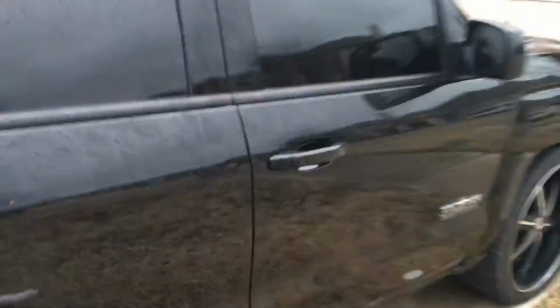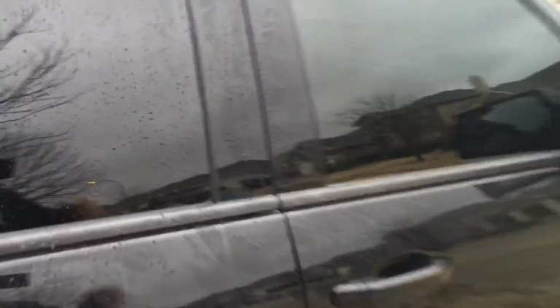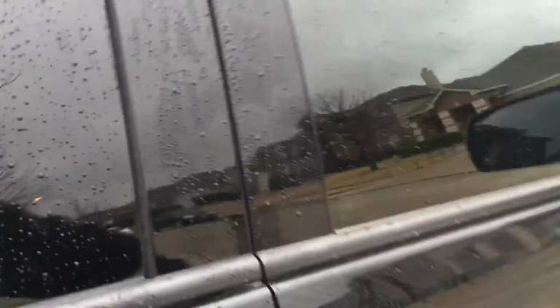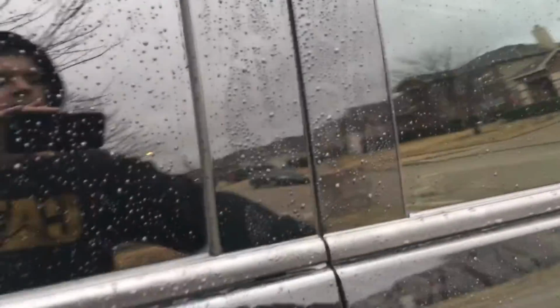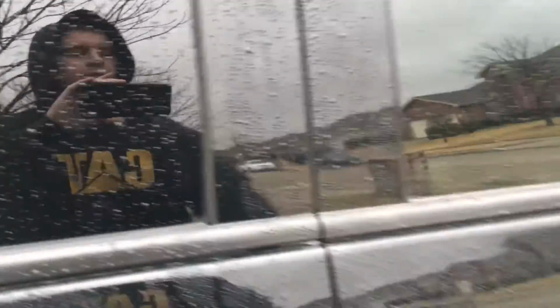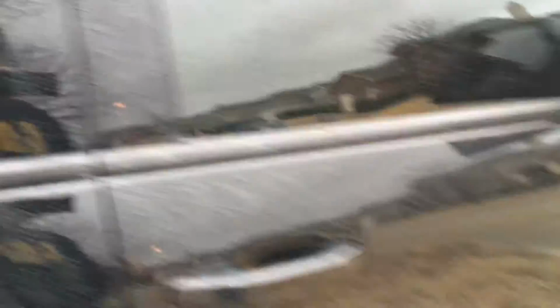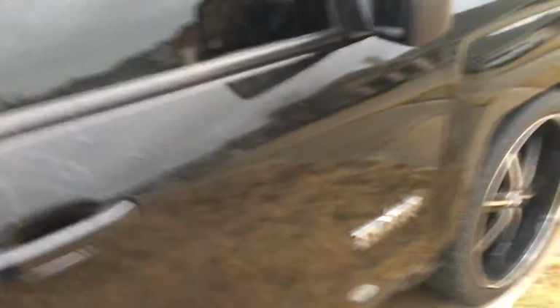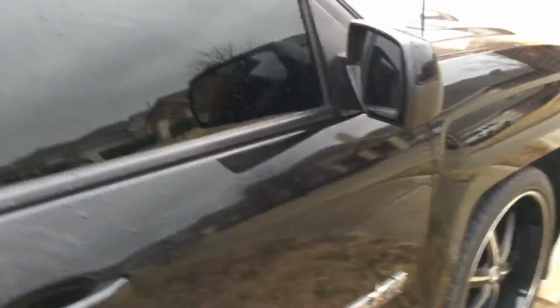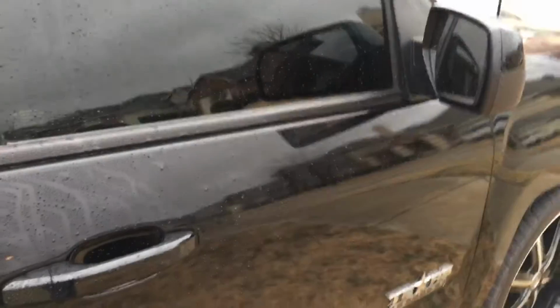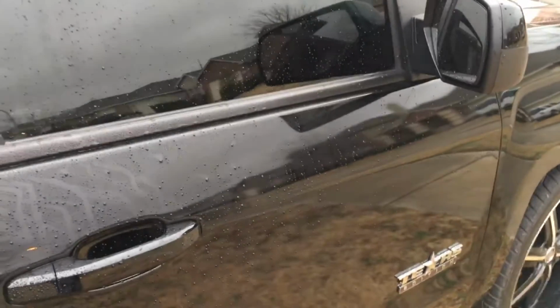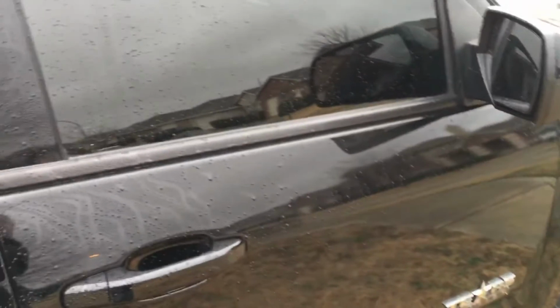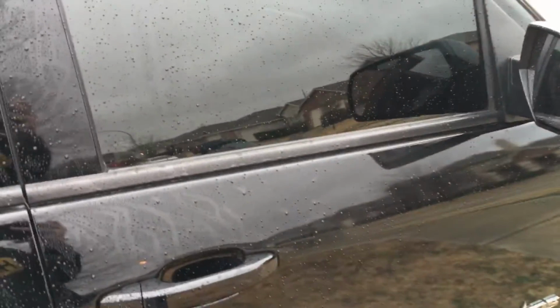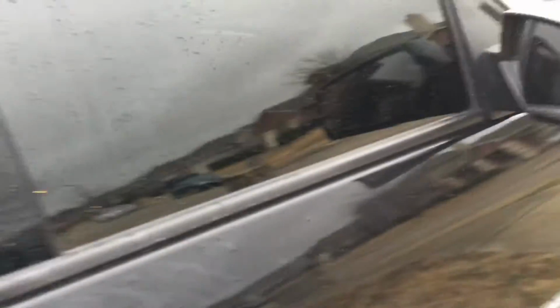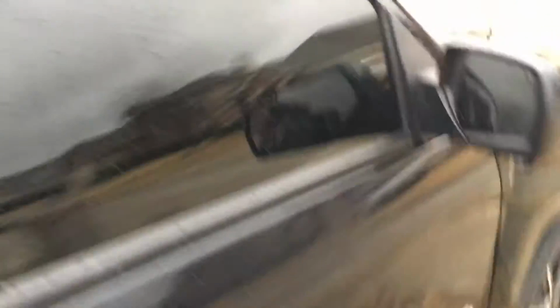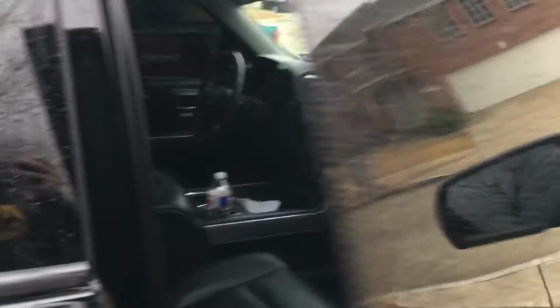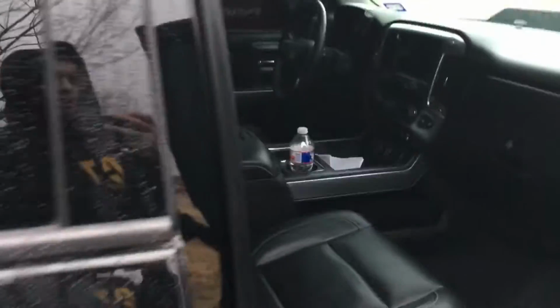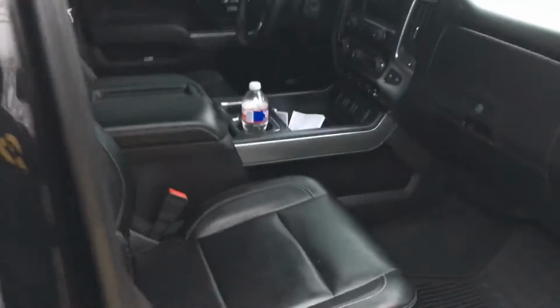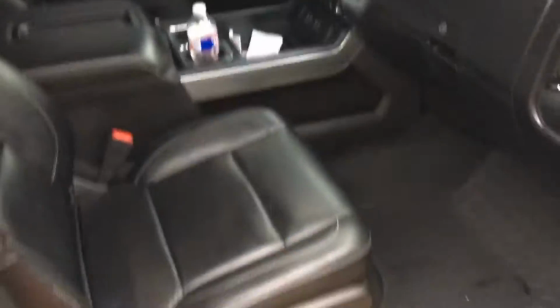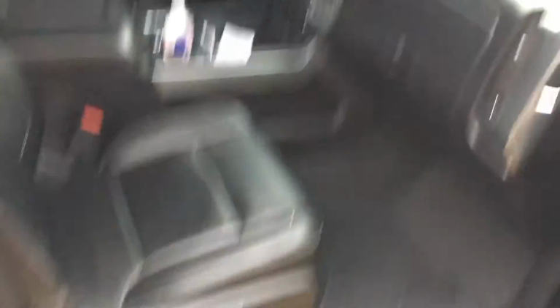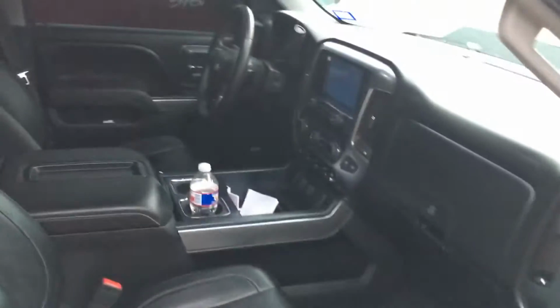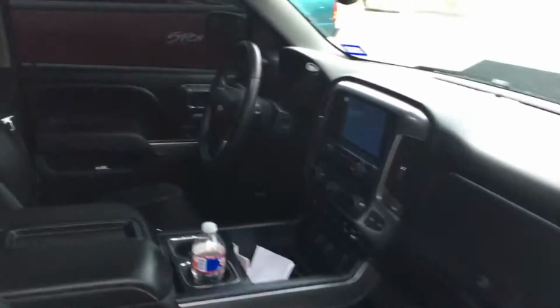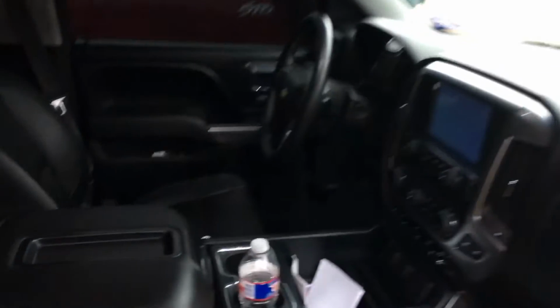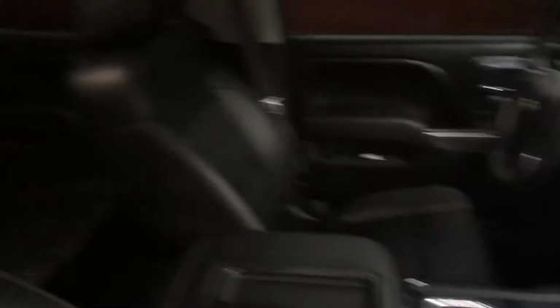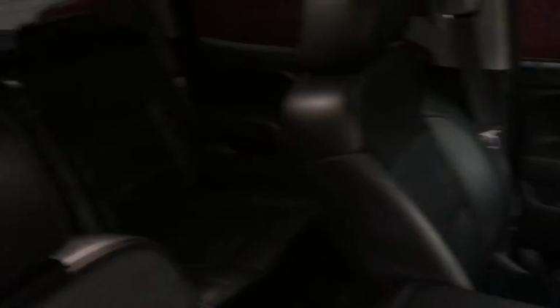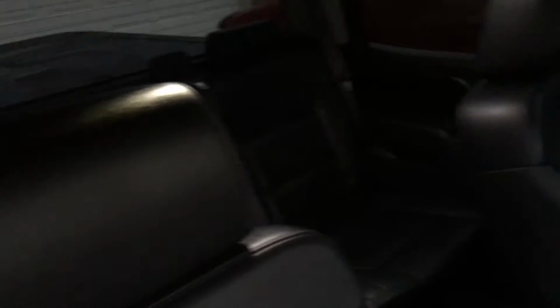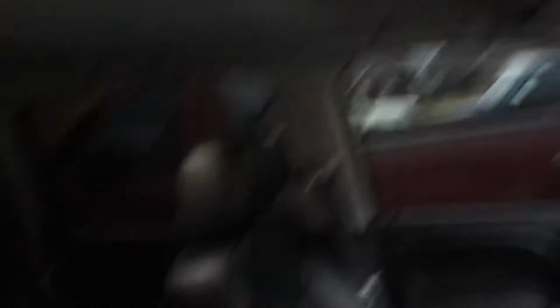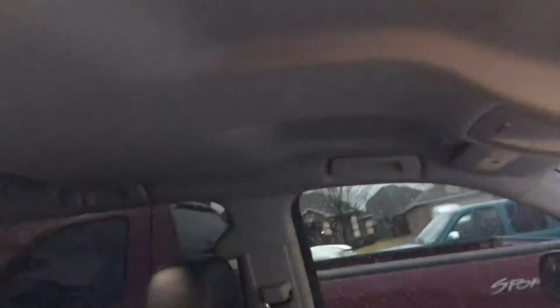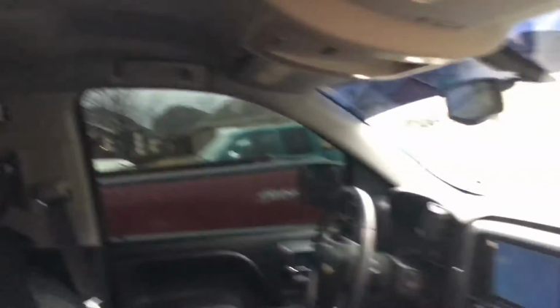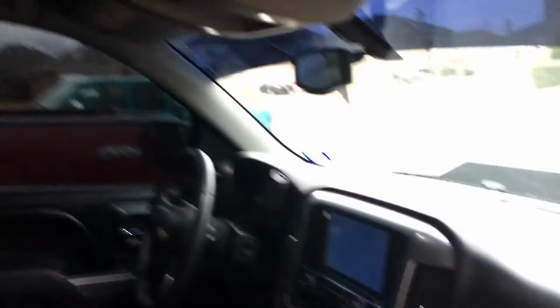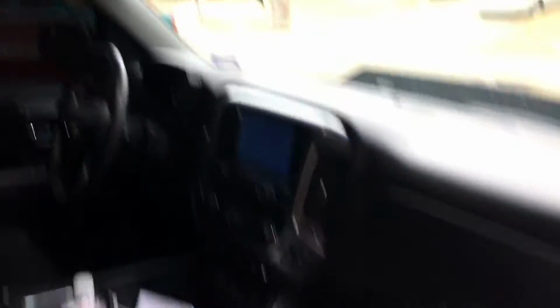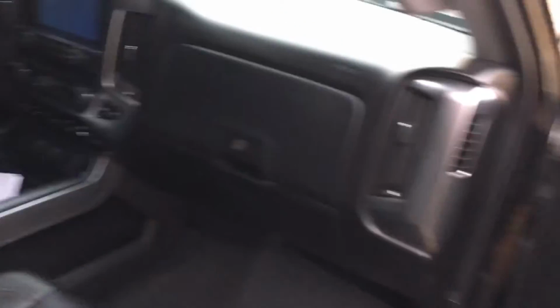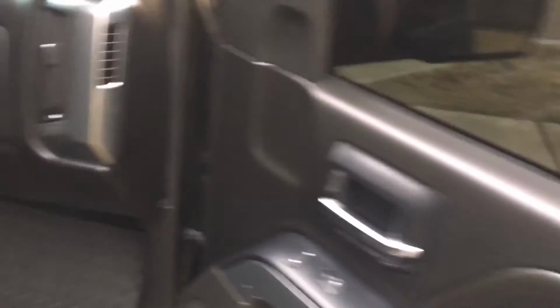Told you I'd show you the console the last go around, so I guess I'll show you the console. Got the full console, leather, all that. Not too much.